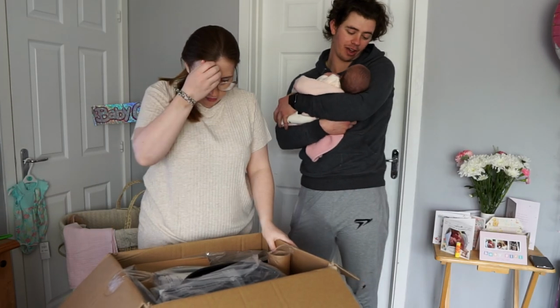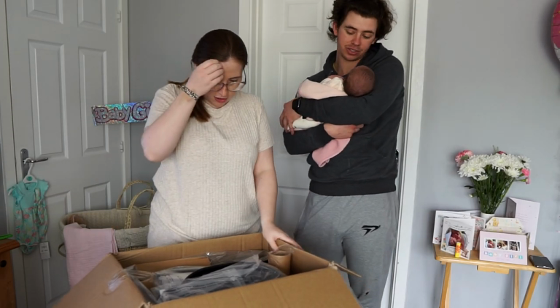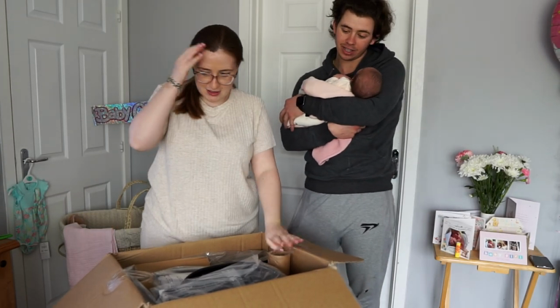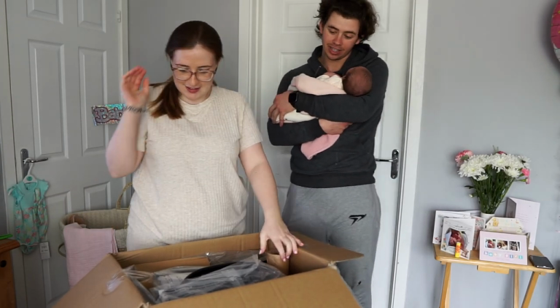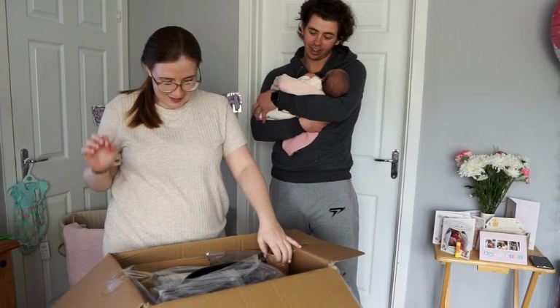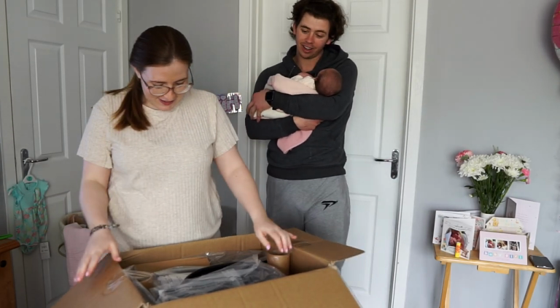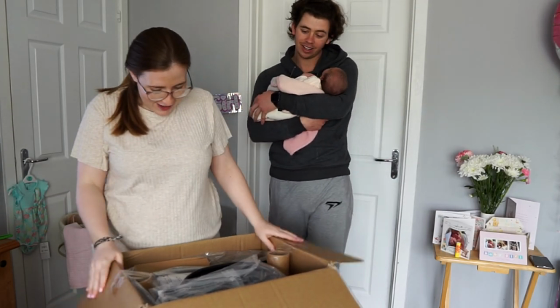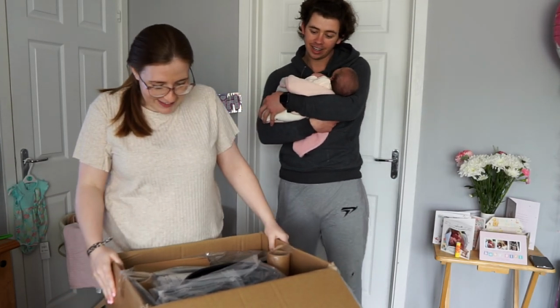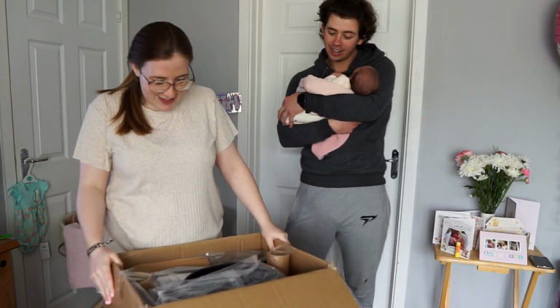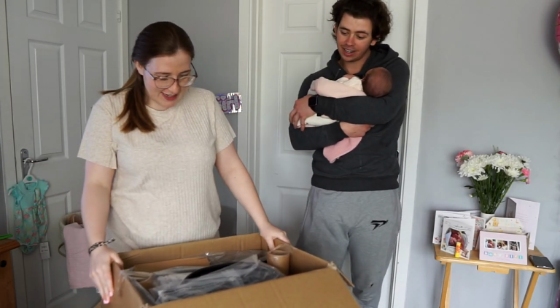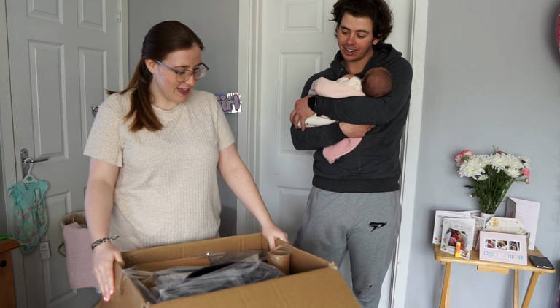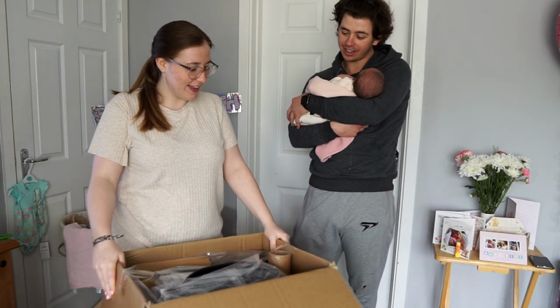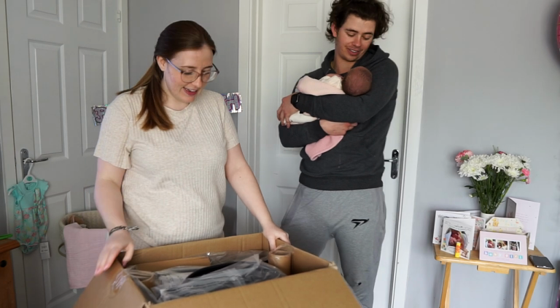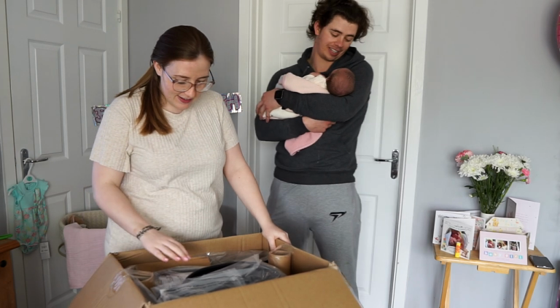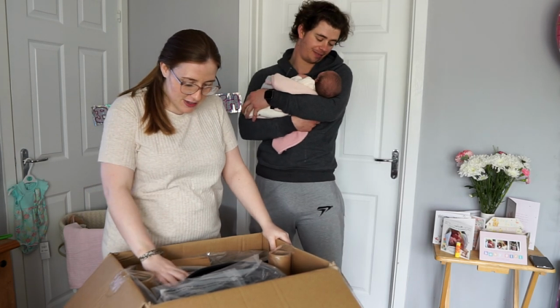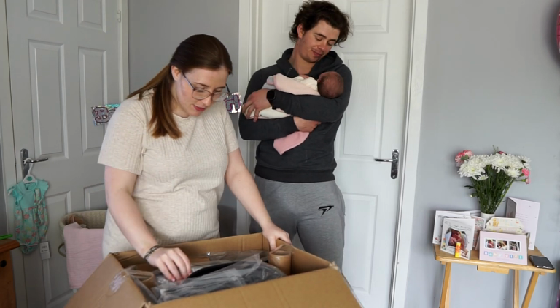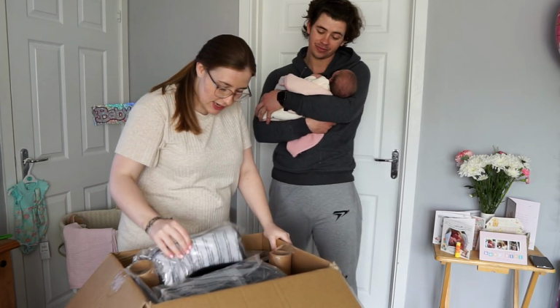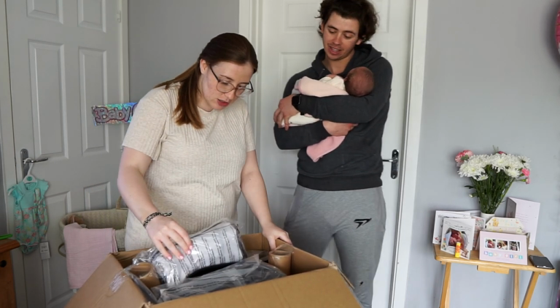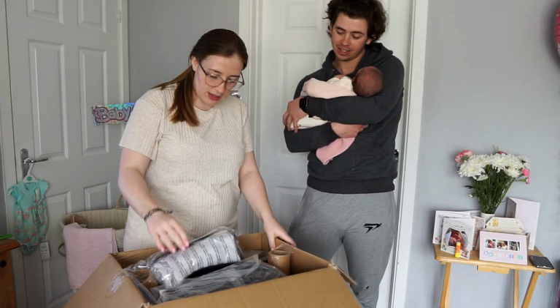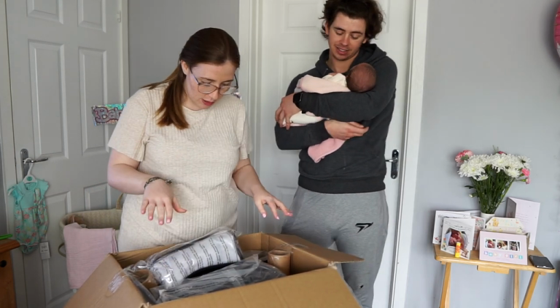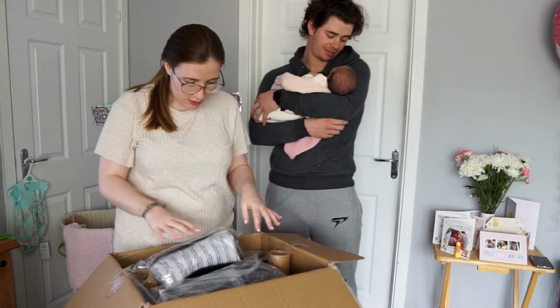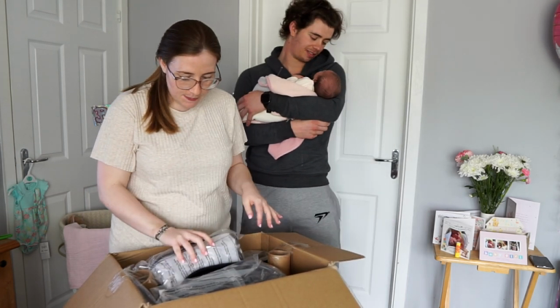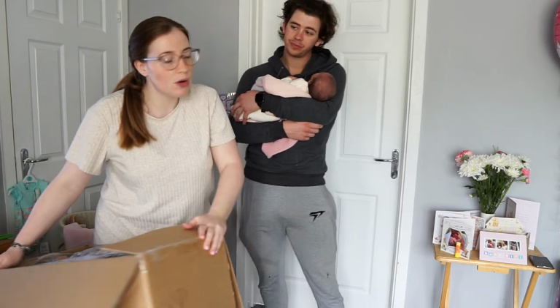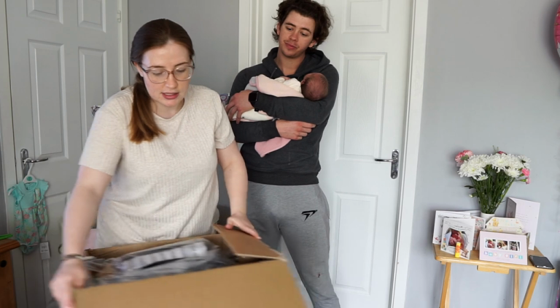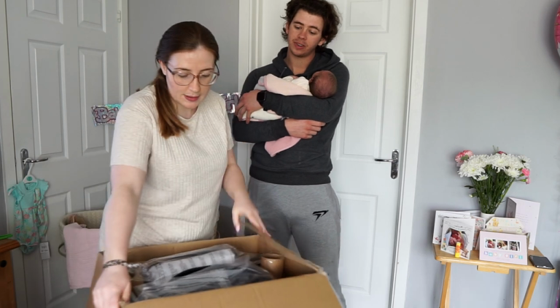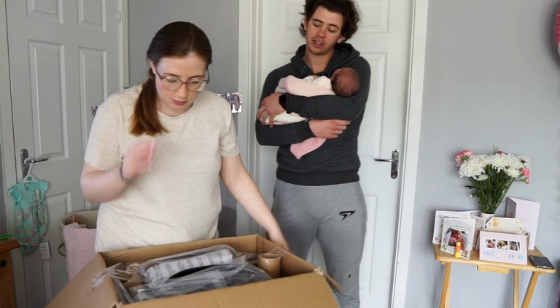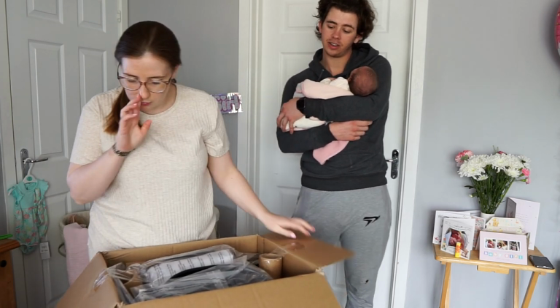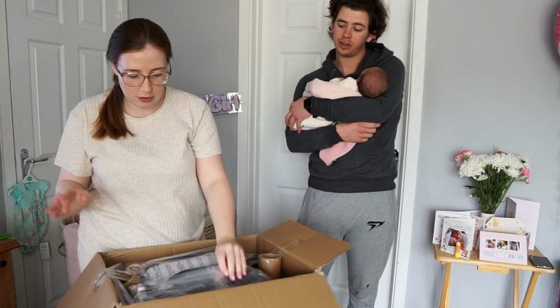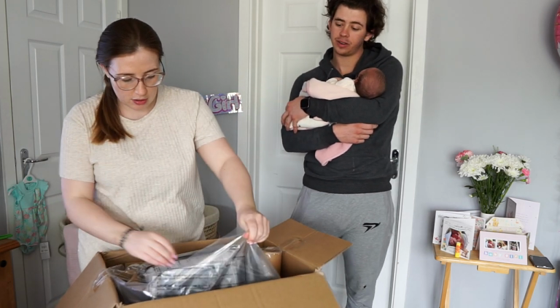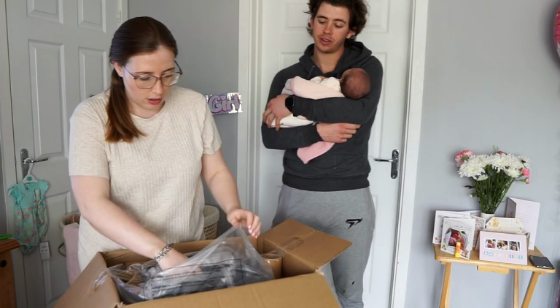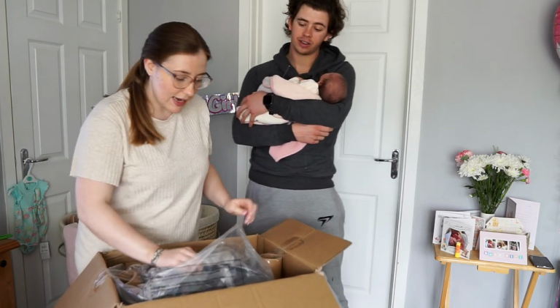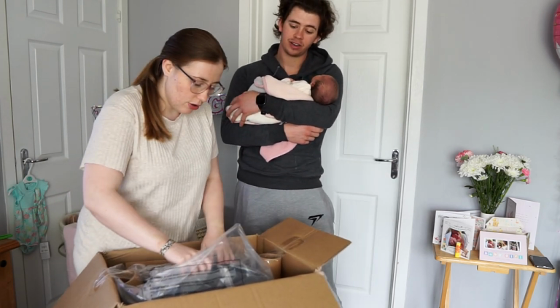Oh gosh, is there a lot? I think this is going to be harder to put together than we did. I don't think we need some of this though, because we won't be in that until she's about six months, so I'm not going to bother setting that up.